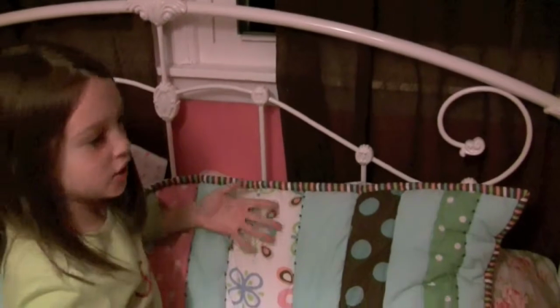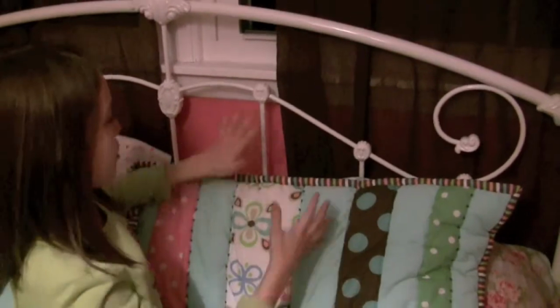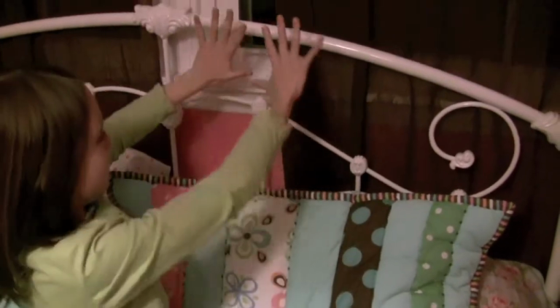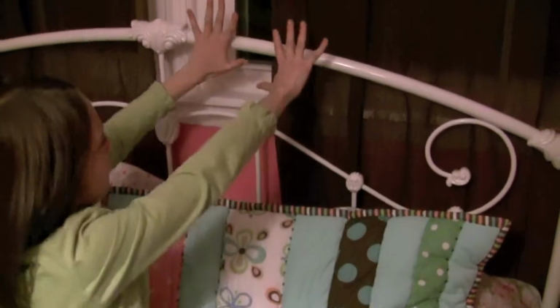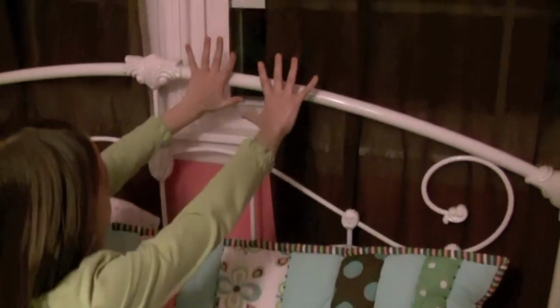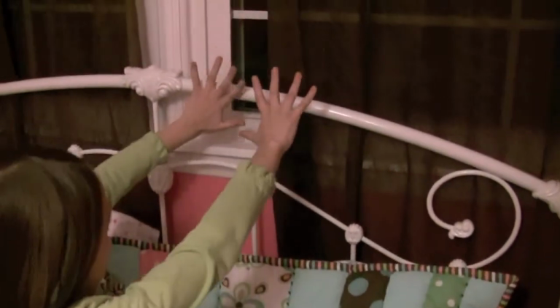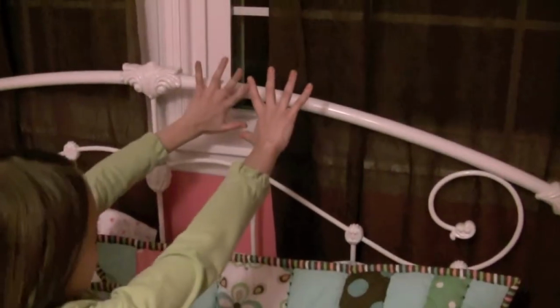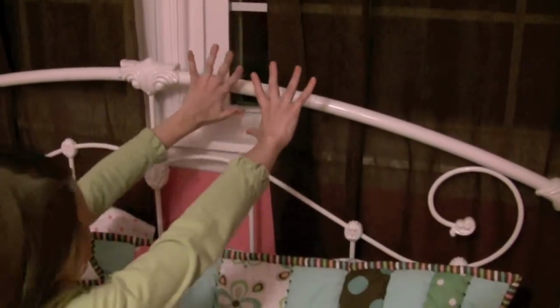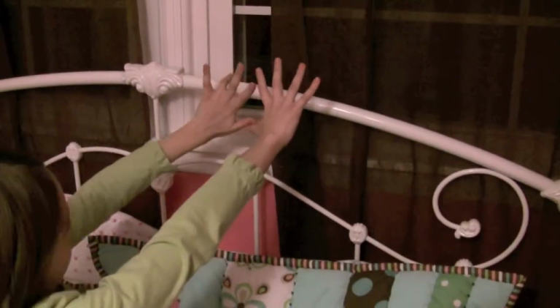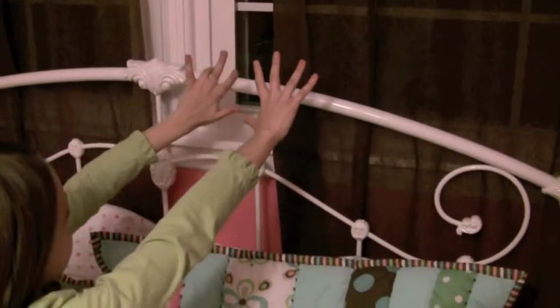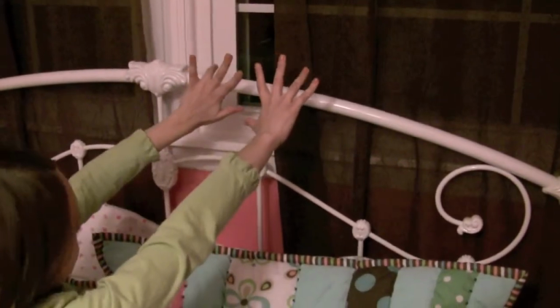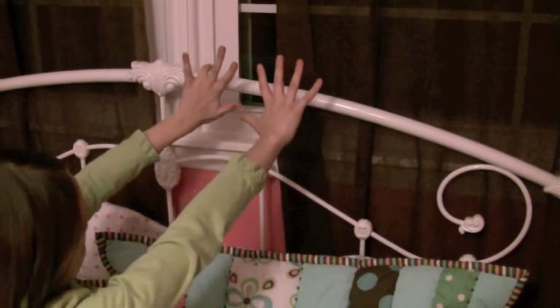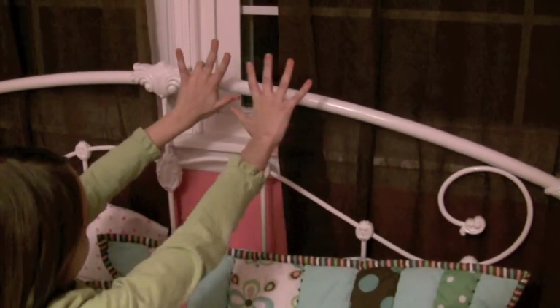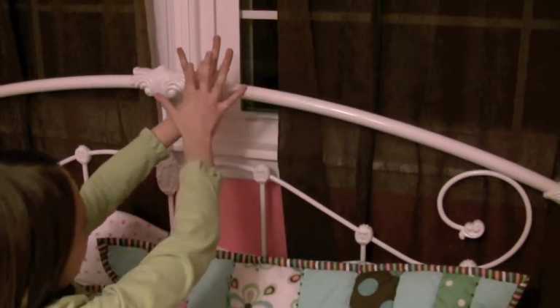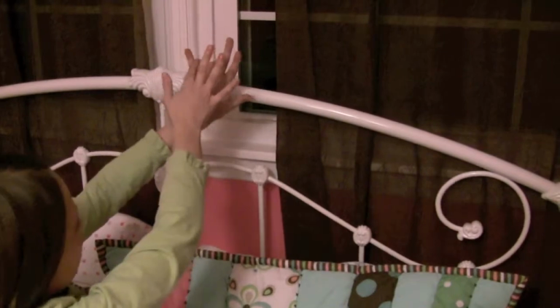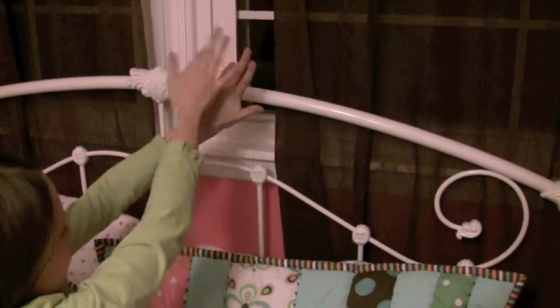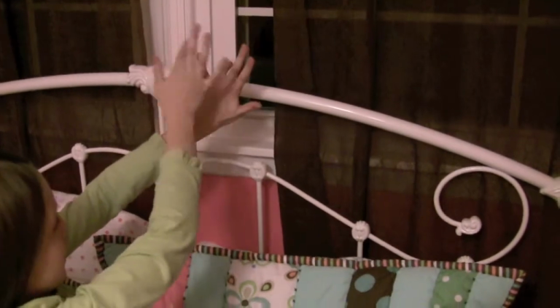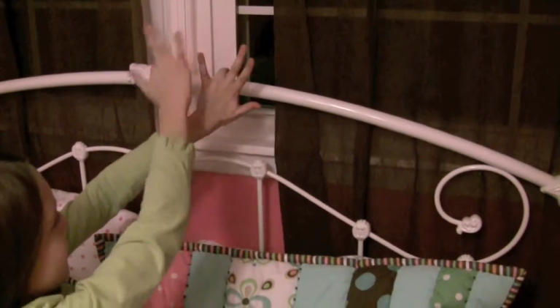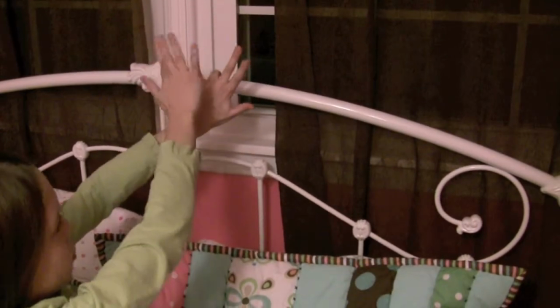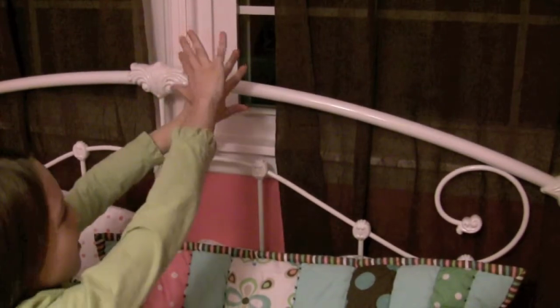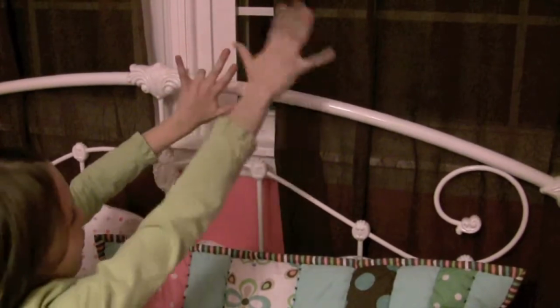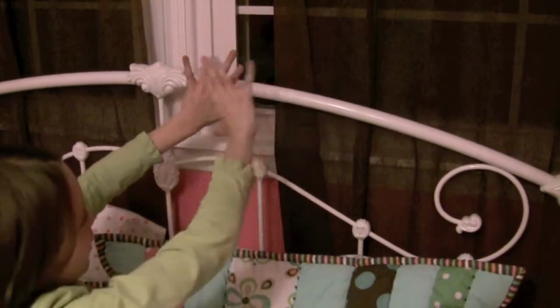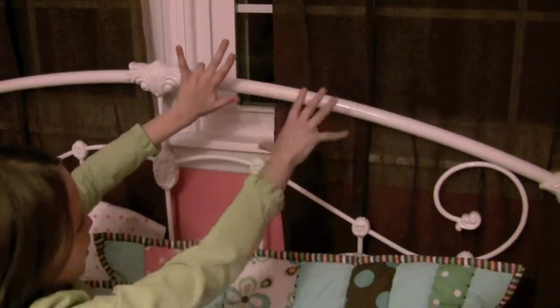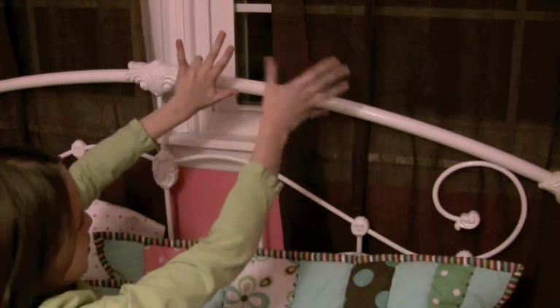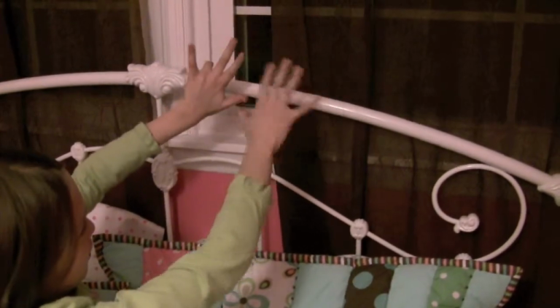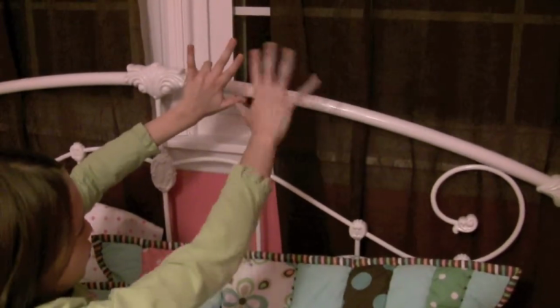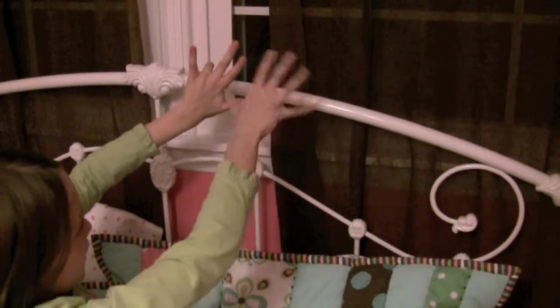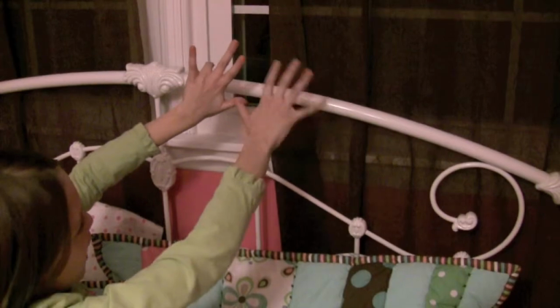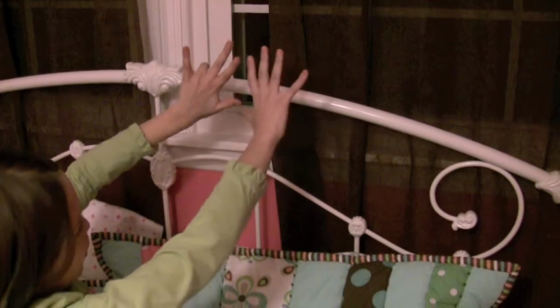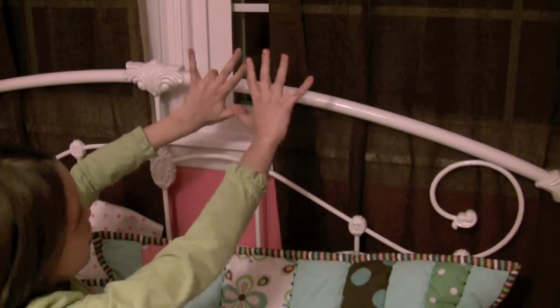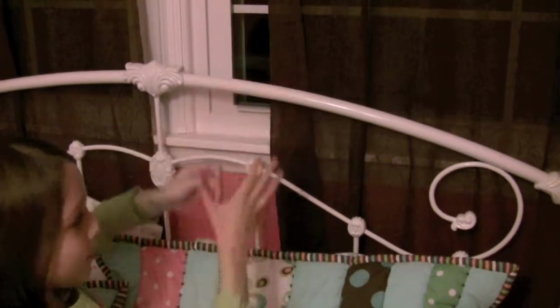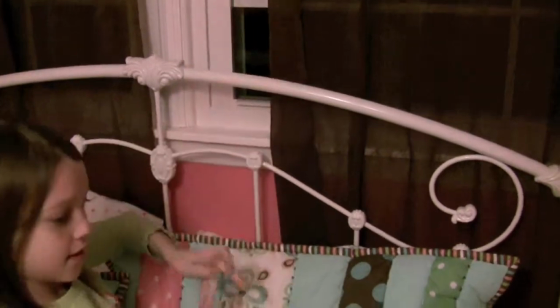Let's do another one. Nine times two. I put down my second finger. Here's the ten spot — there's one. And then over here is the one splice, and there's eight. So my number is eighteen.